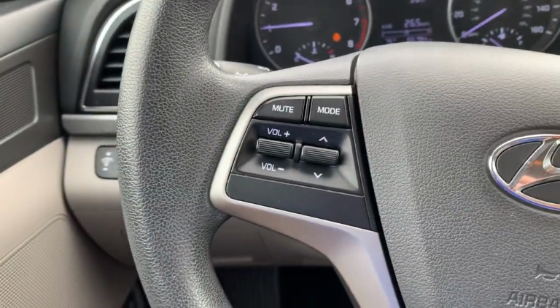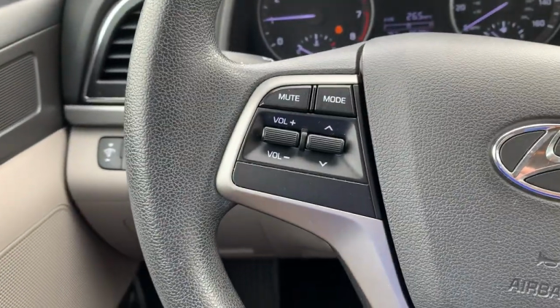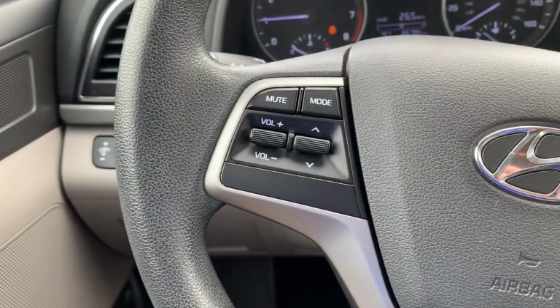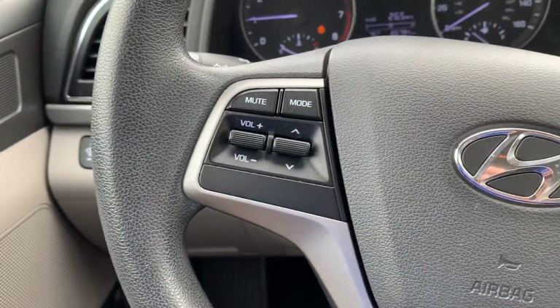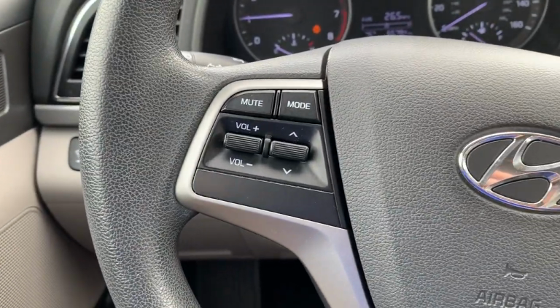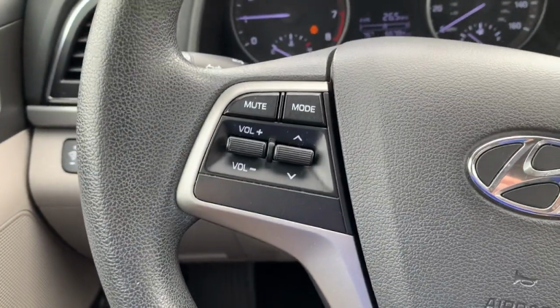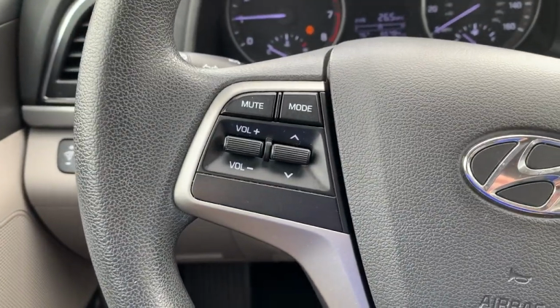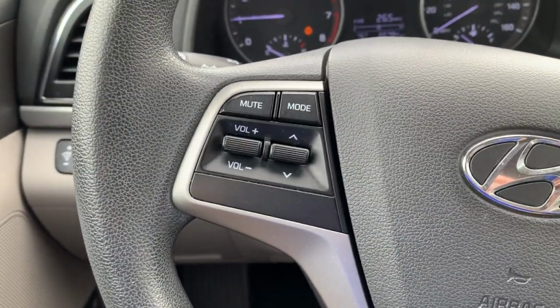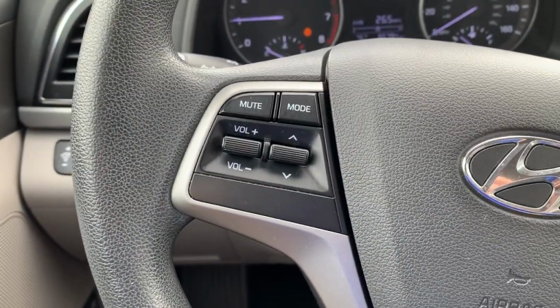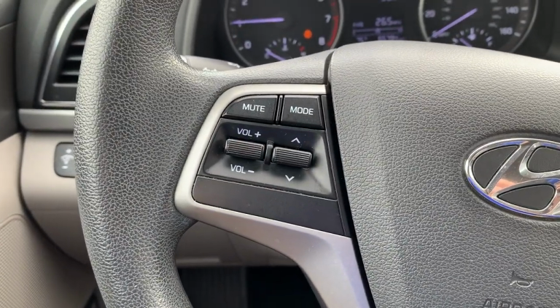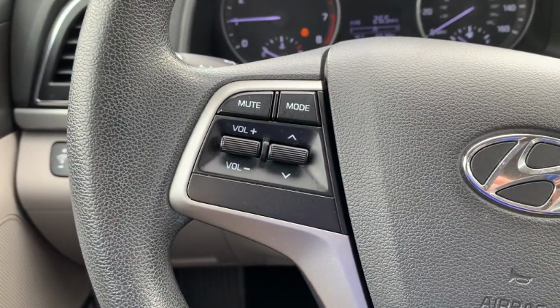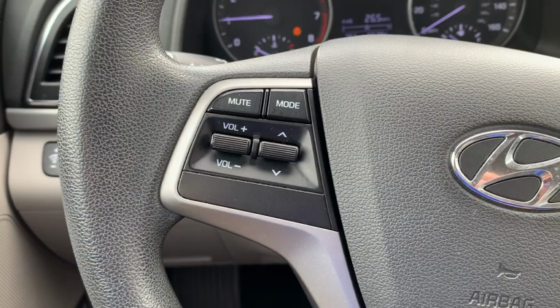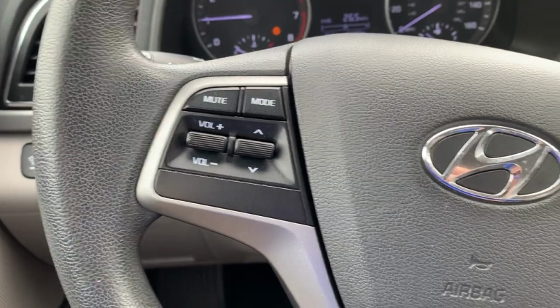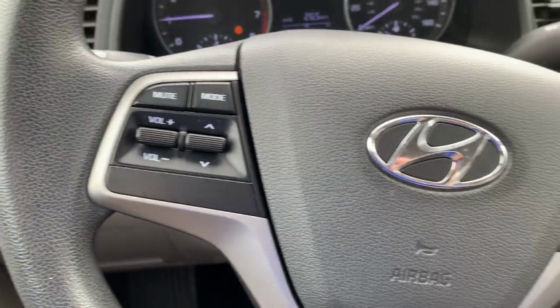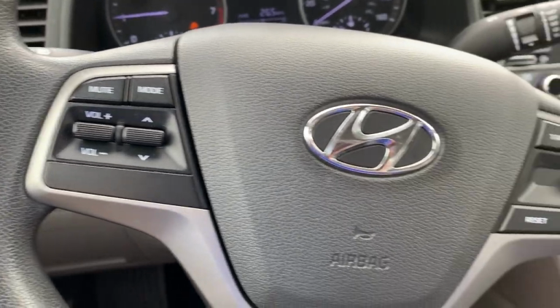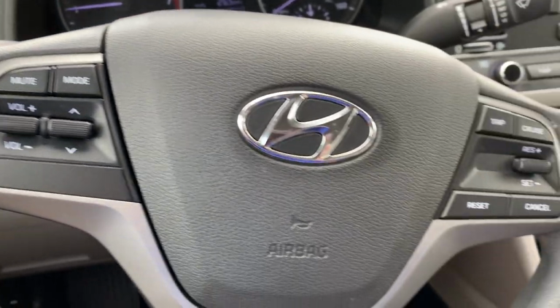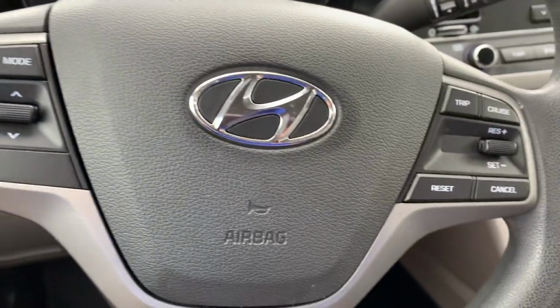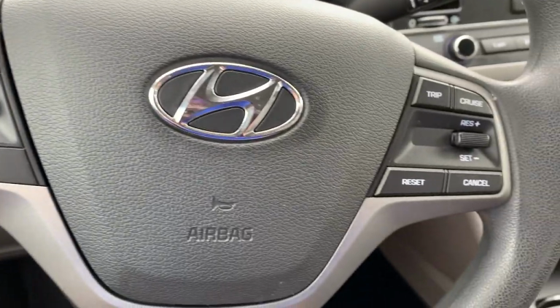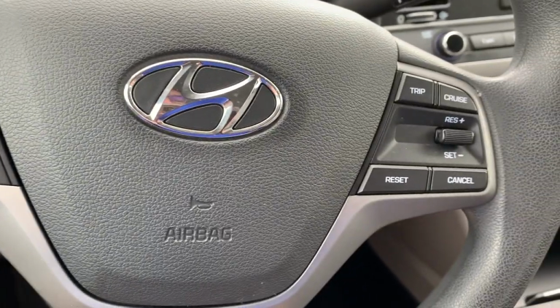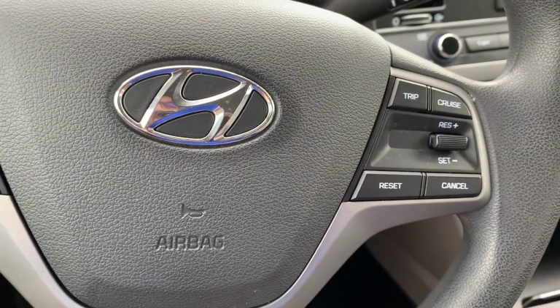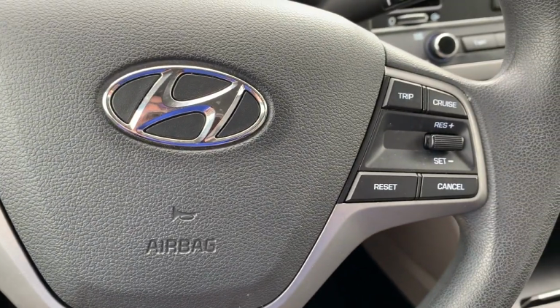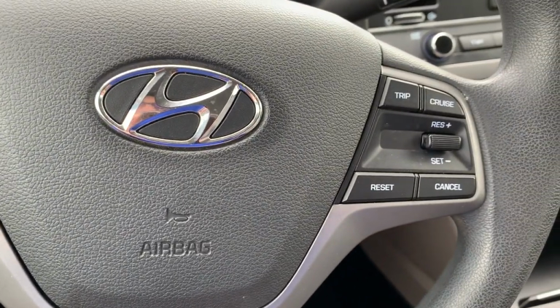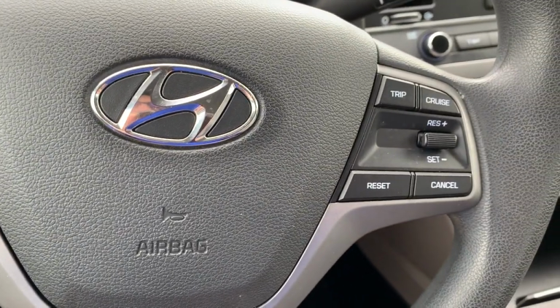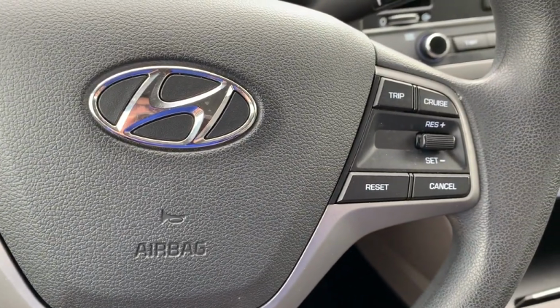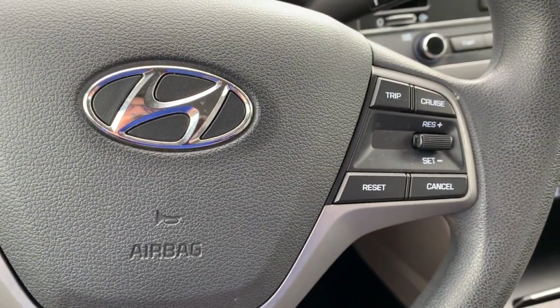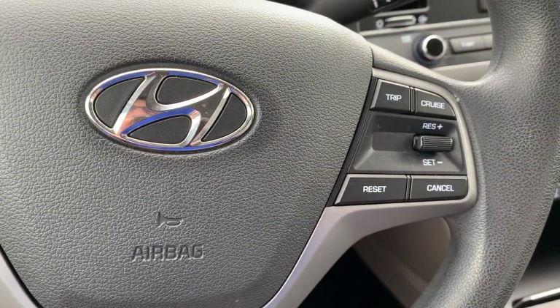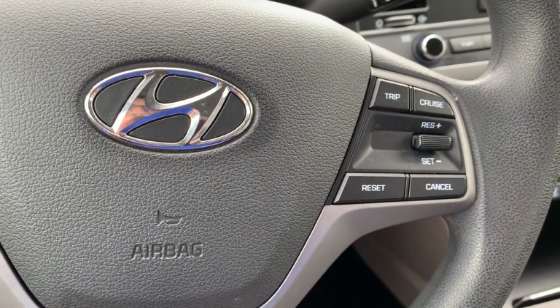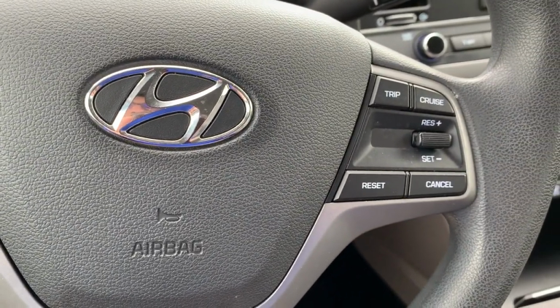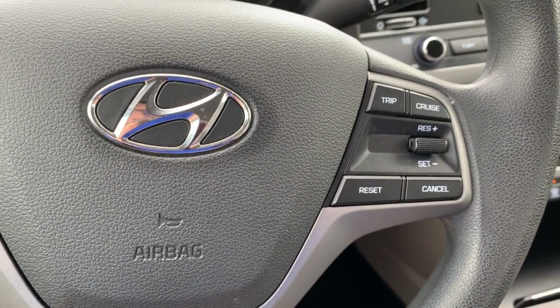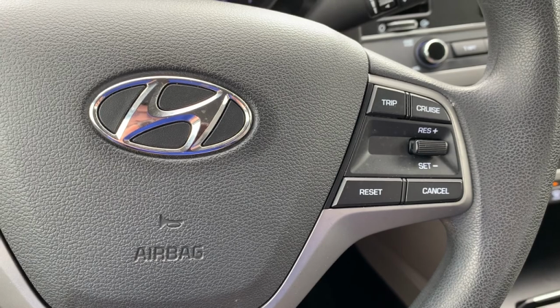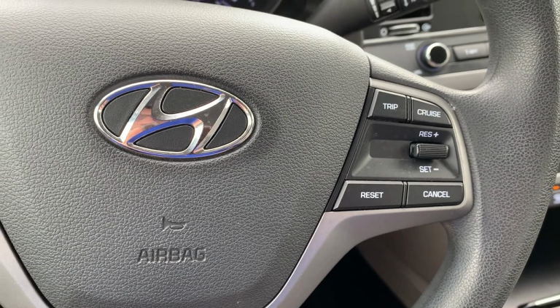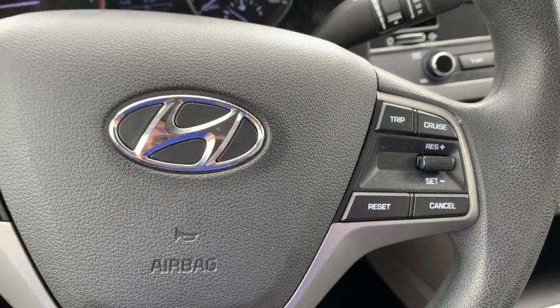Steering wheel controls, in order to cycle through your media sources, control the volume, and be able to set your cruise control on the buttons on the other side.